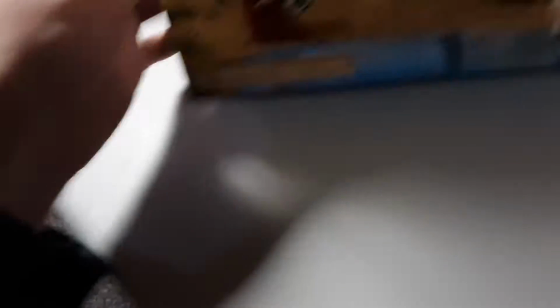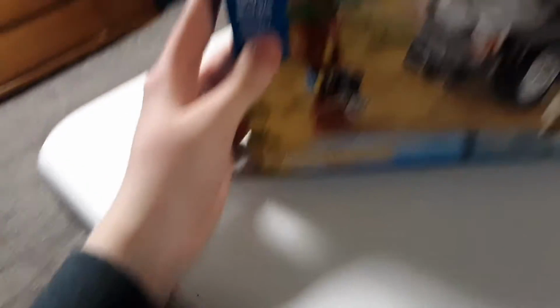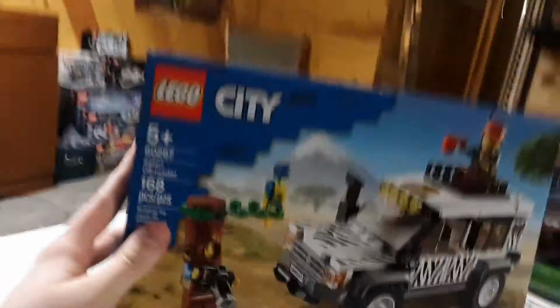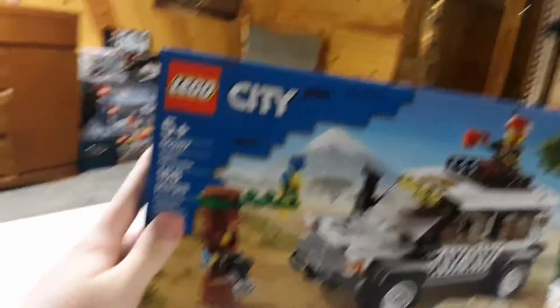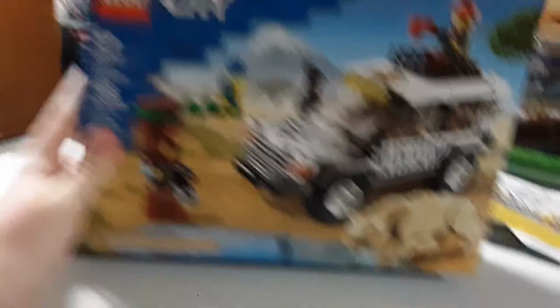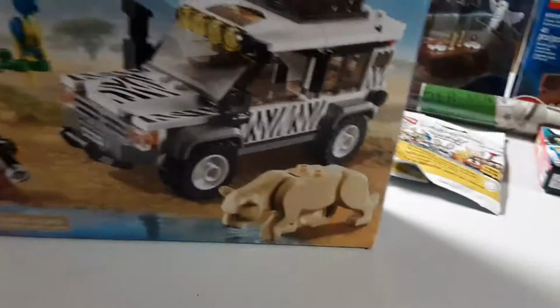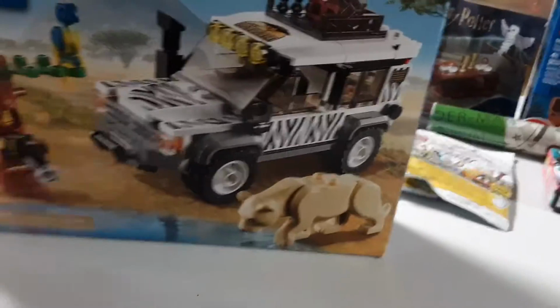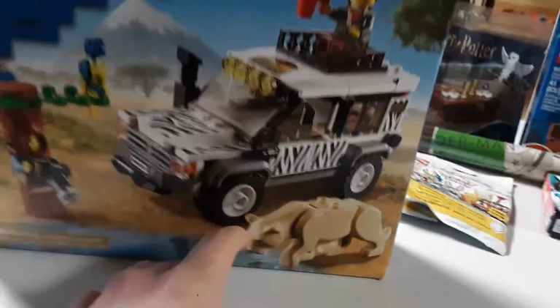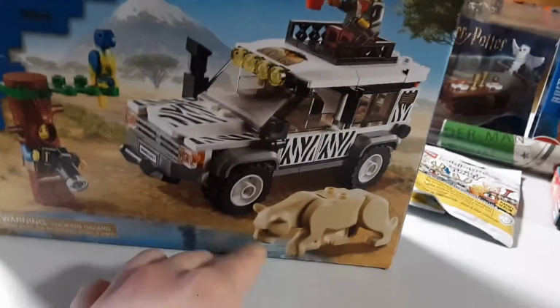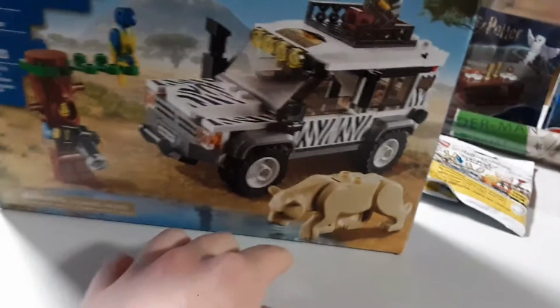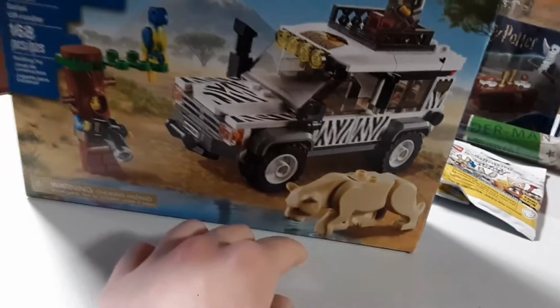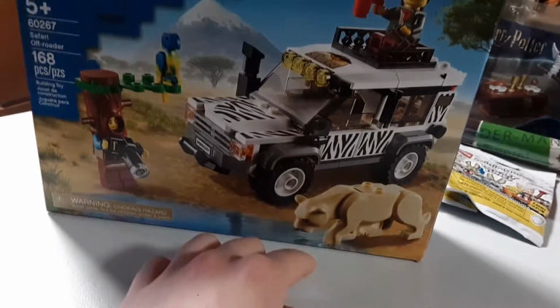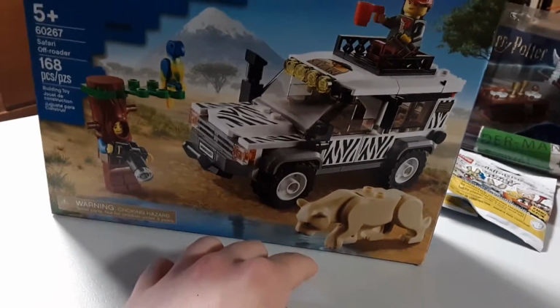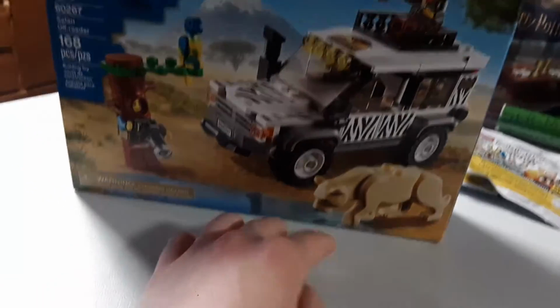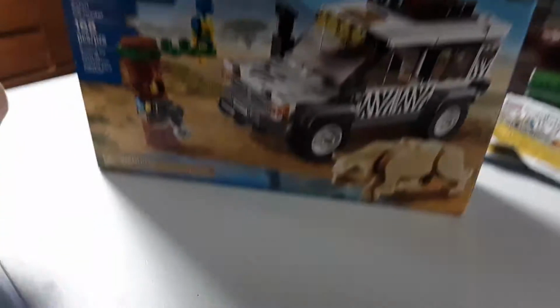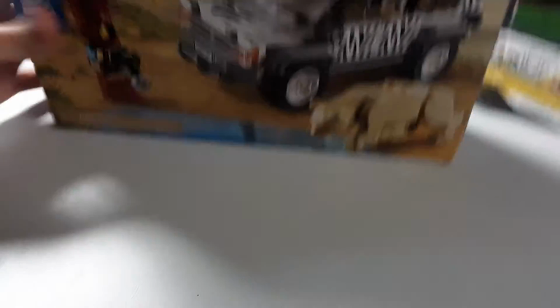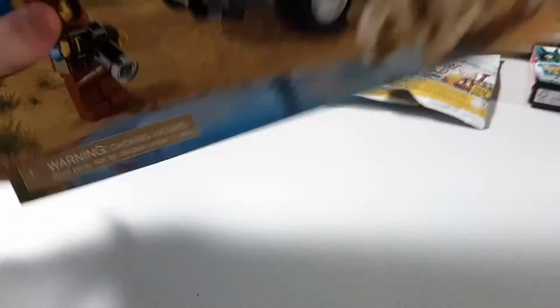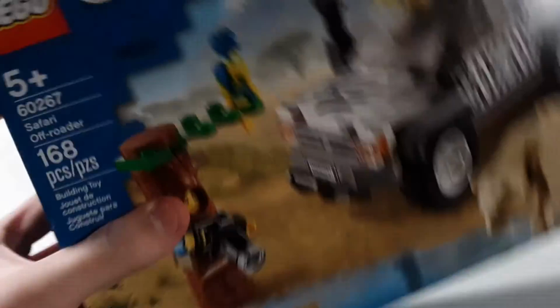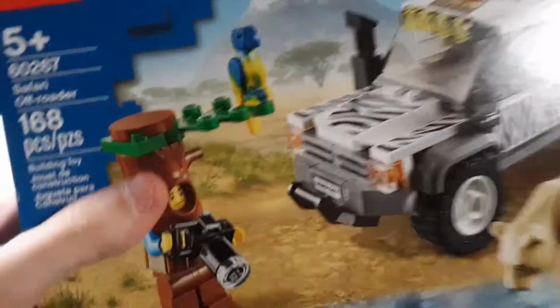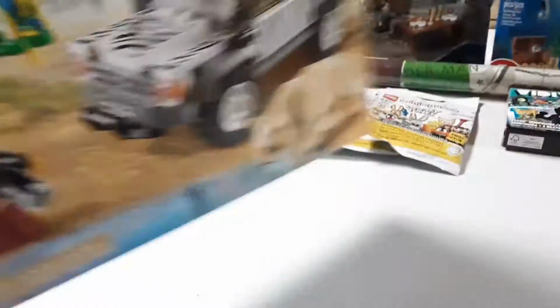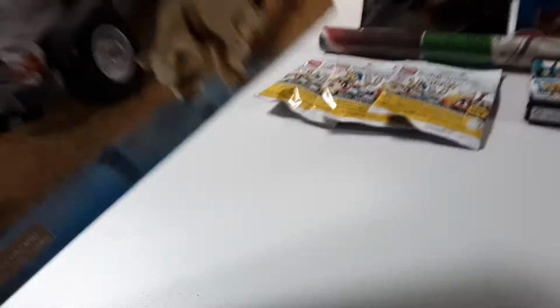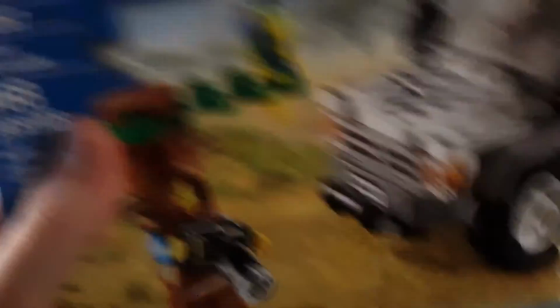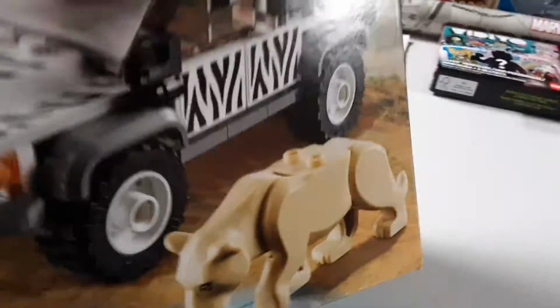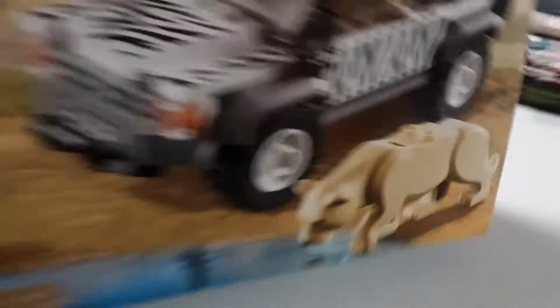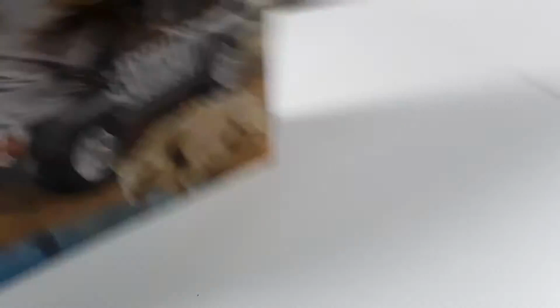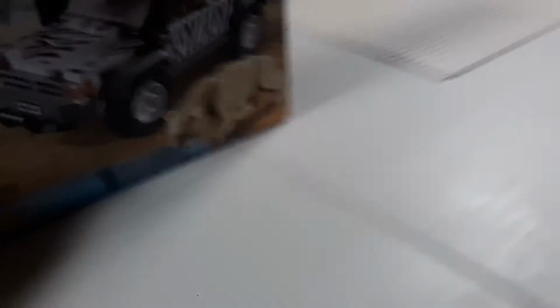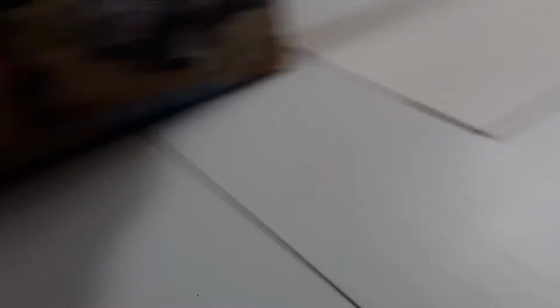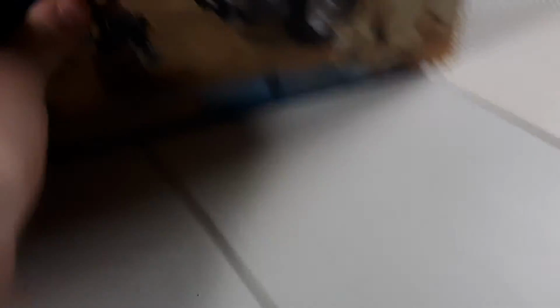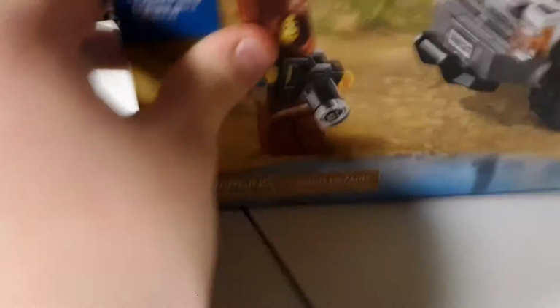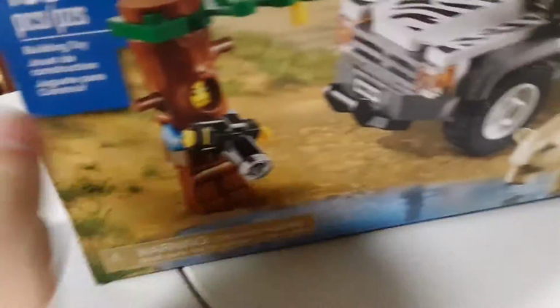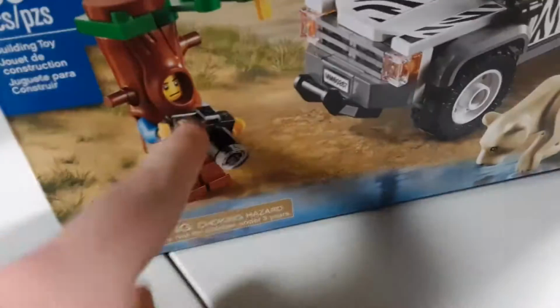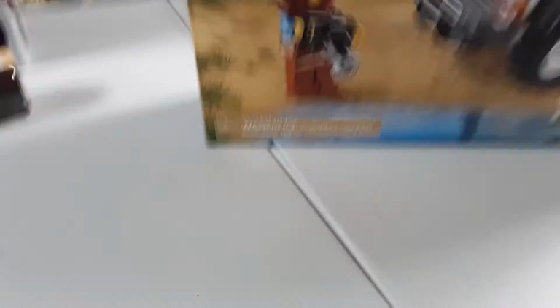So we got this little safari thing. I mainly wanted the lynx or cougar, whatever that is — I don't know, I just wanted it for that. And I suppose the build is kind of cool. I also like the Creature Man figure.